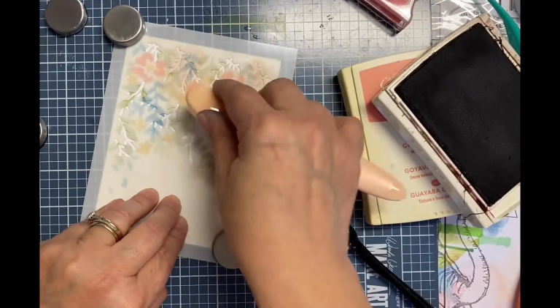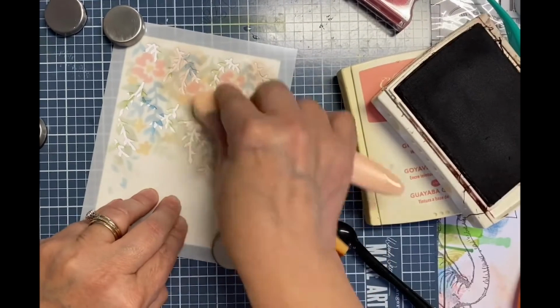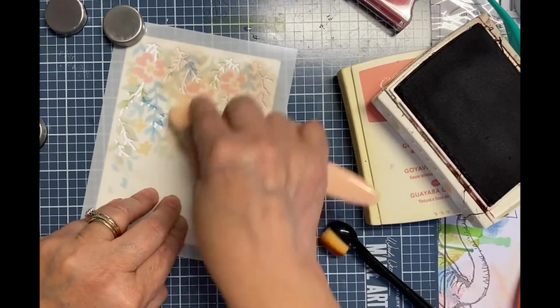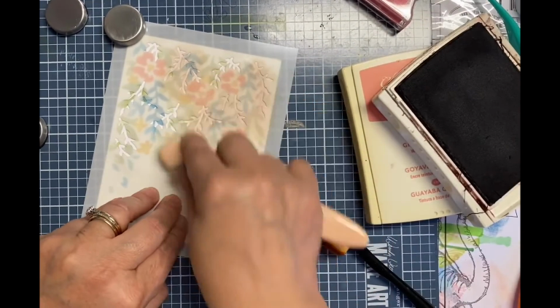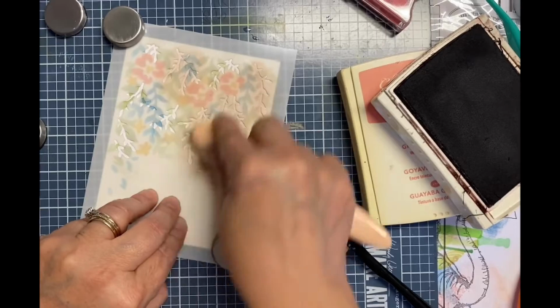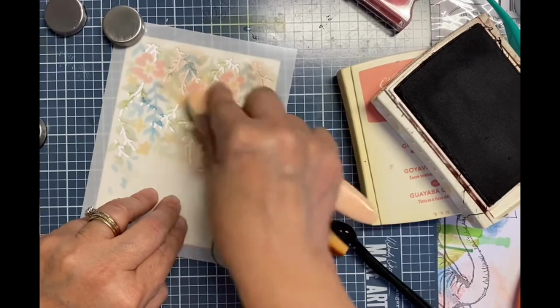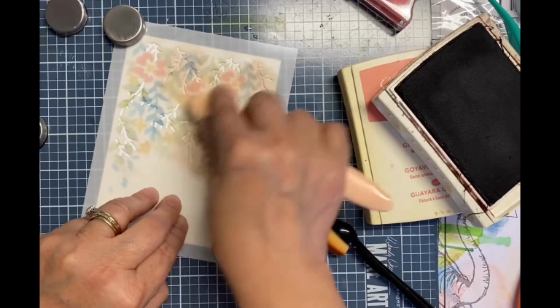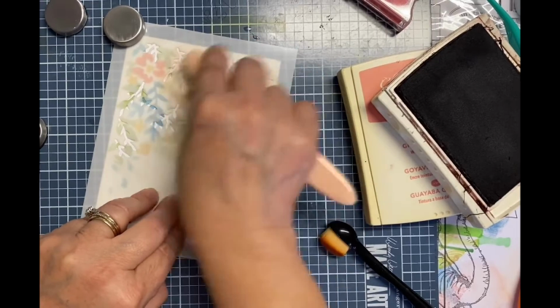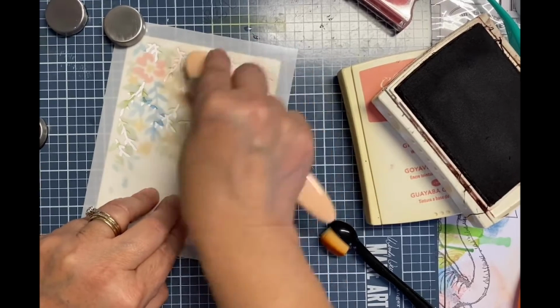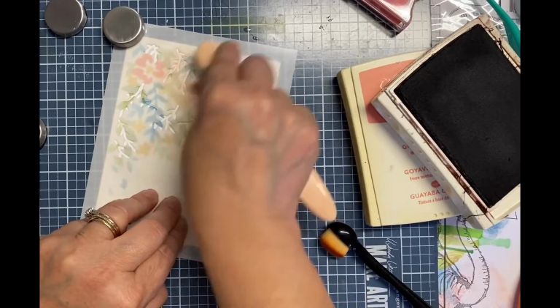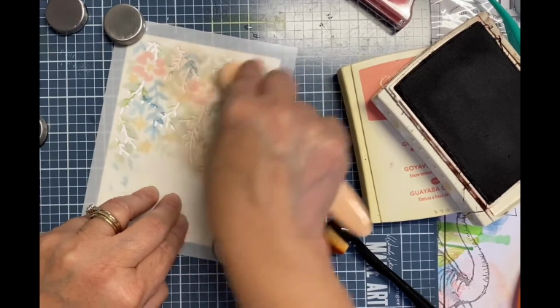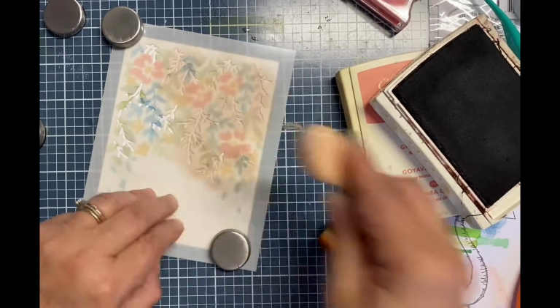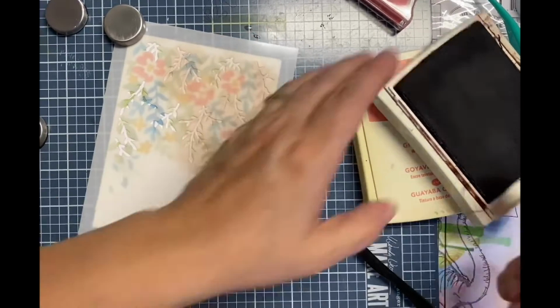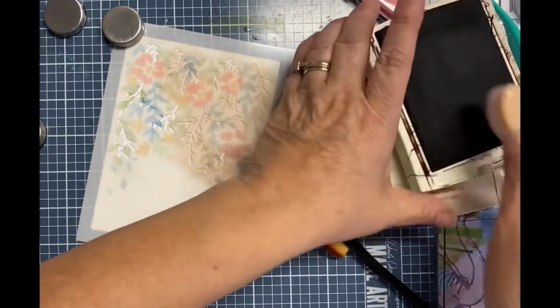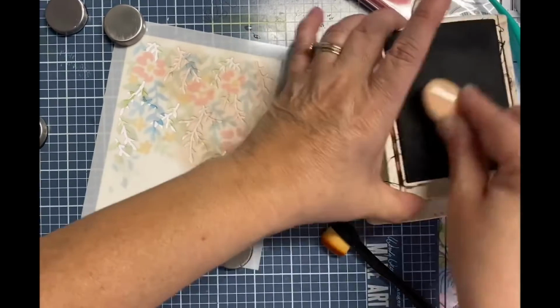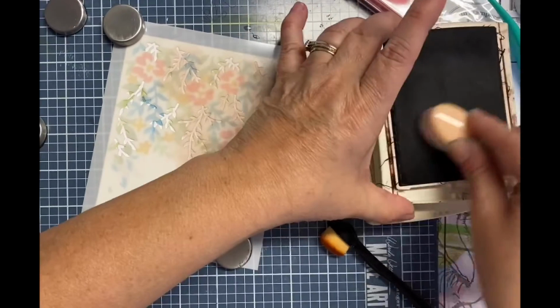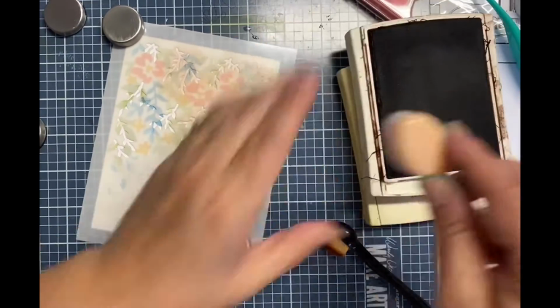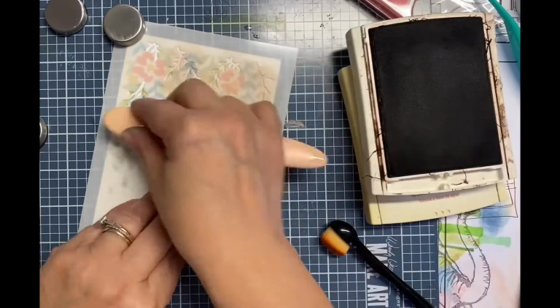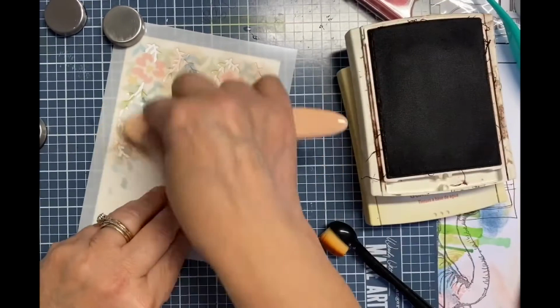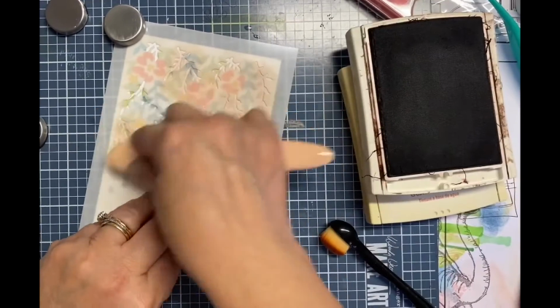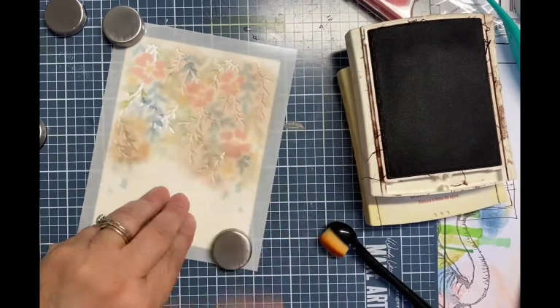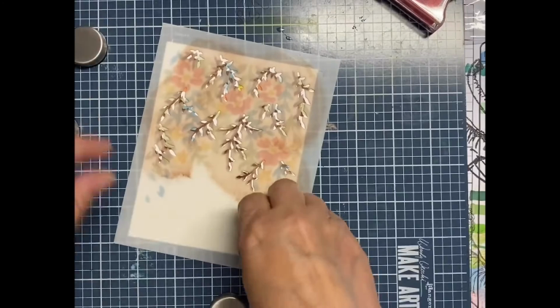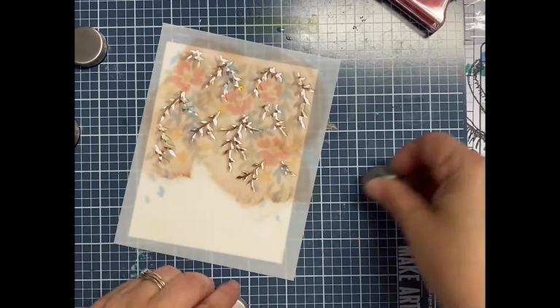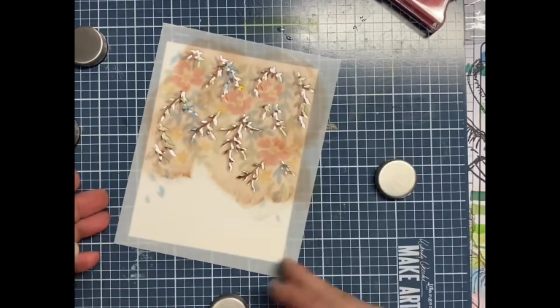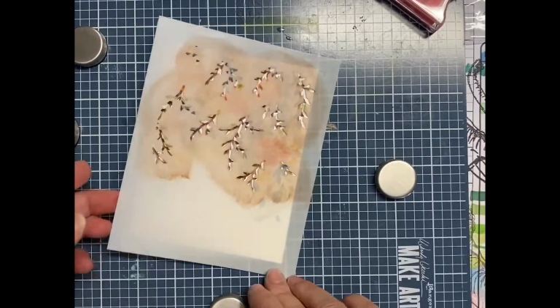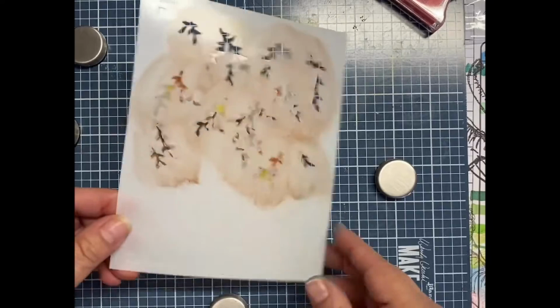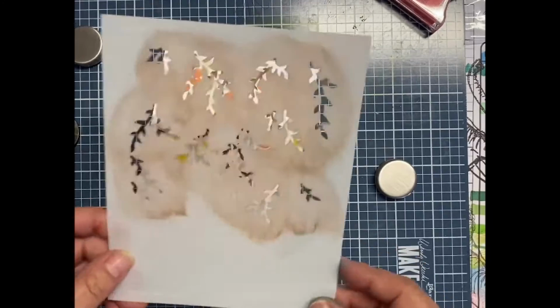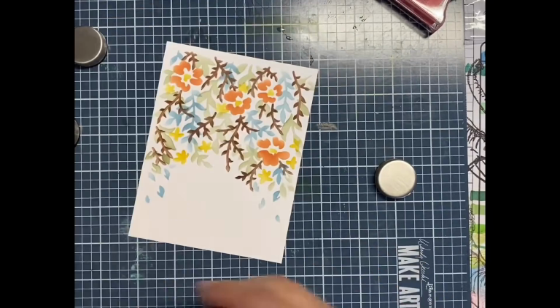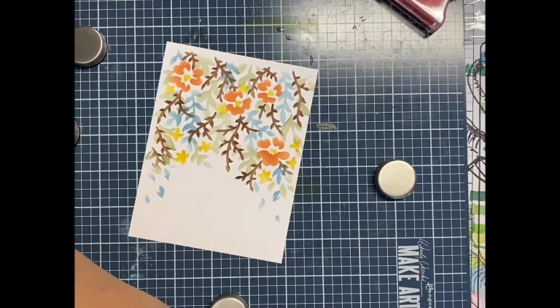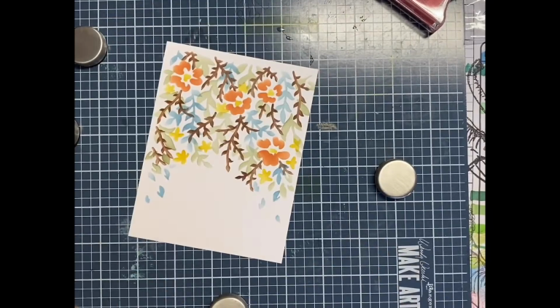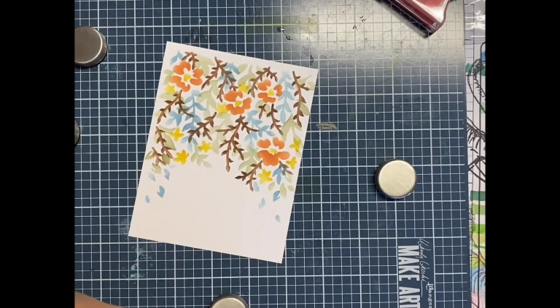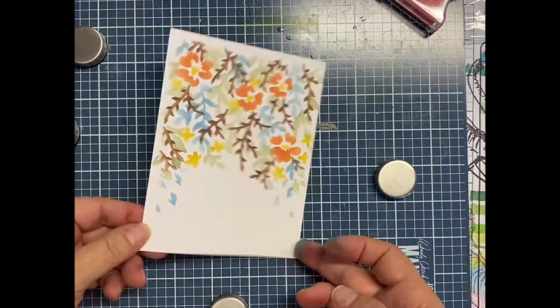Once it's all done, this is the final layer here, and you'll see the revealed panel, which is gorgeous.